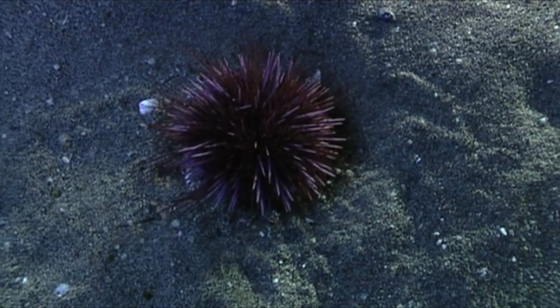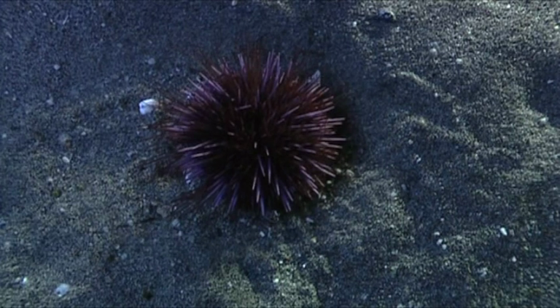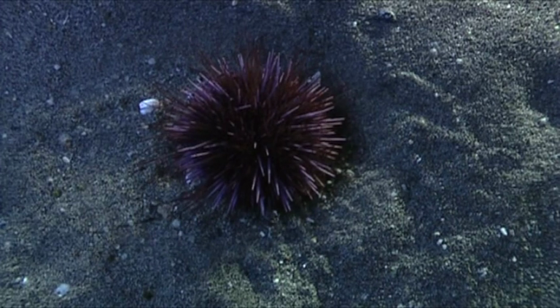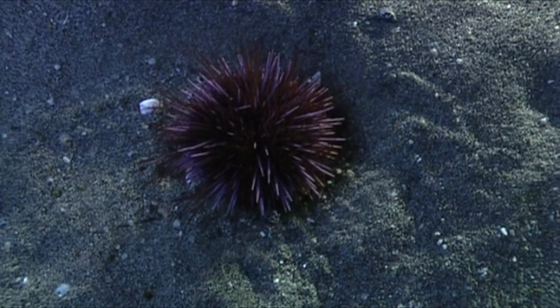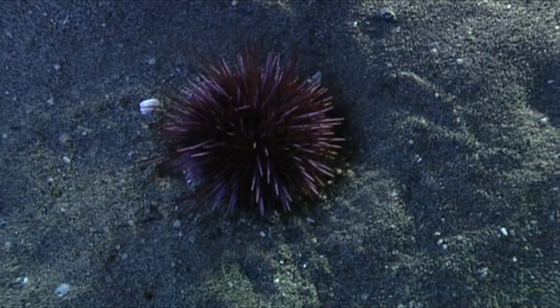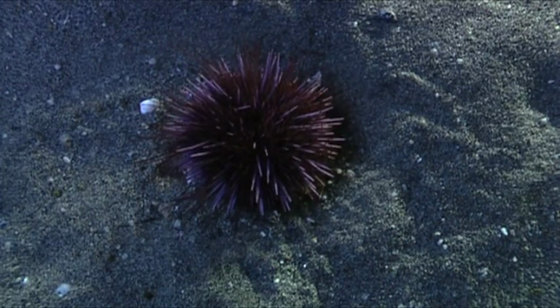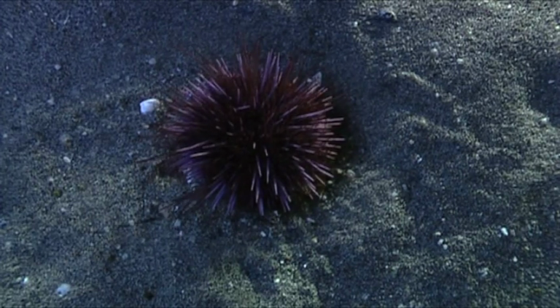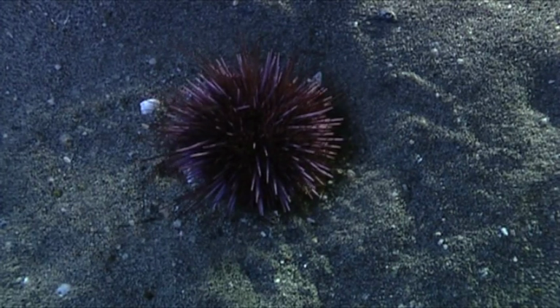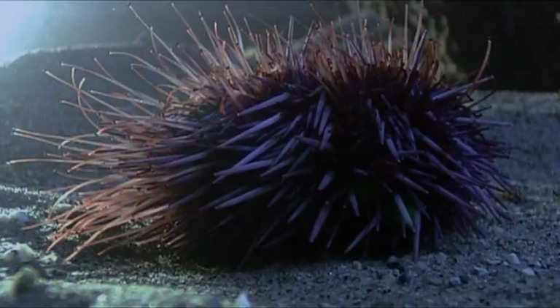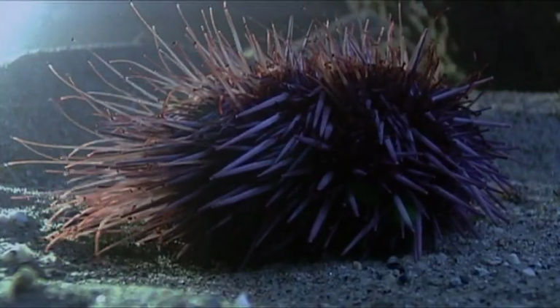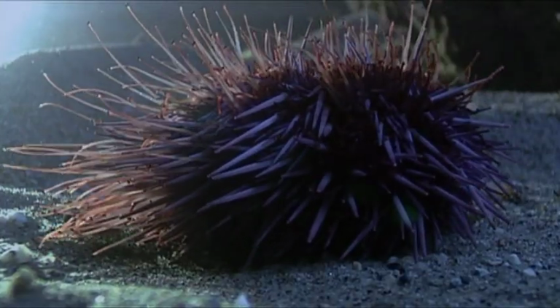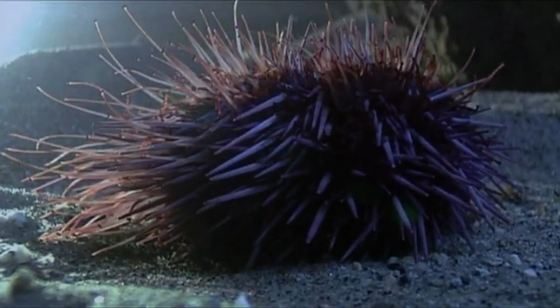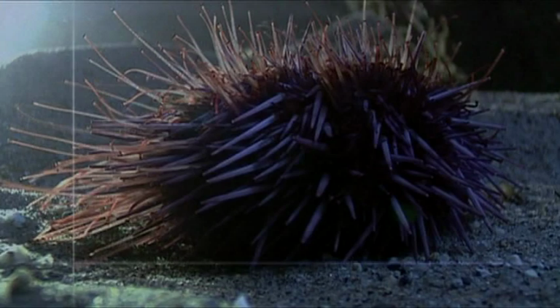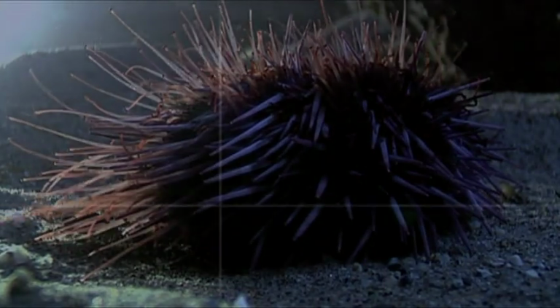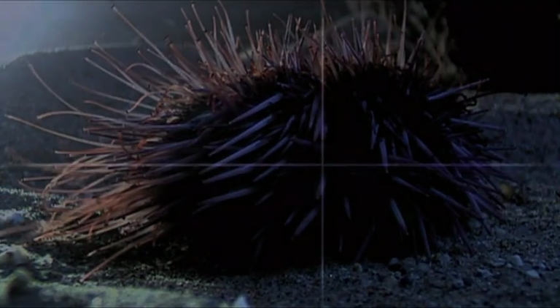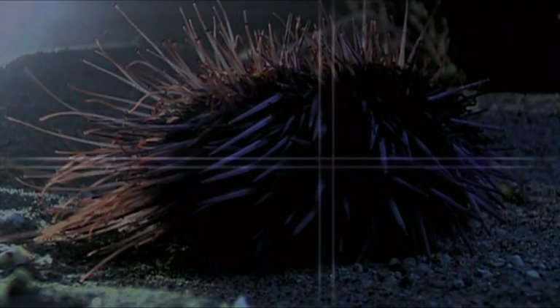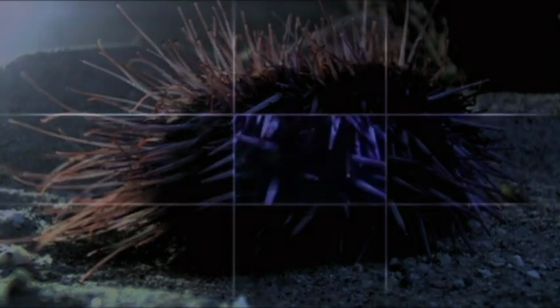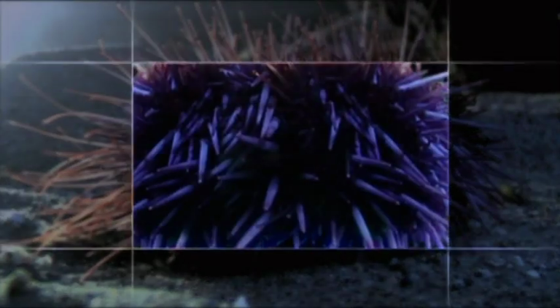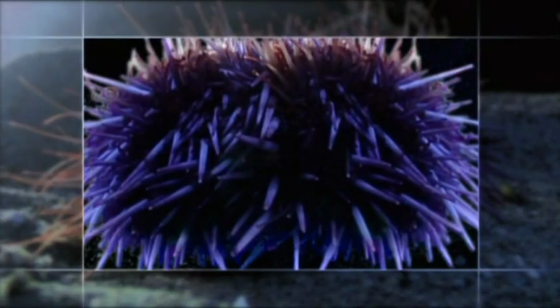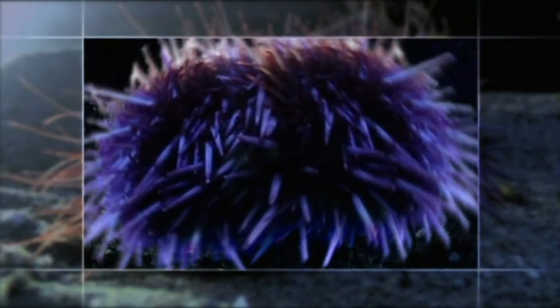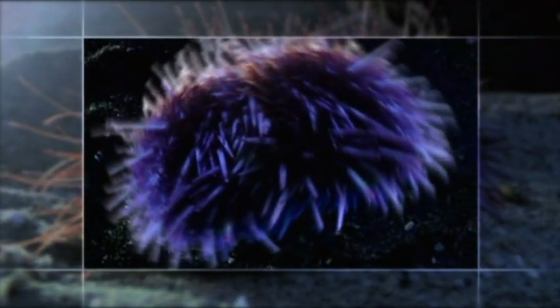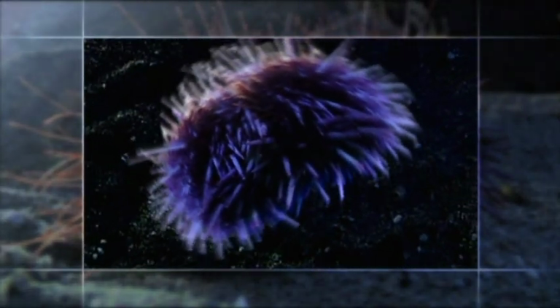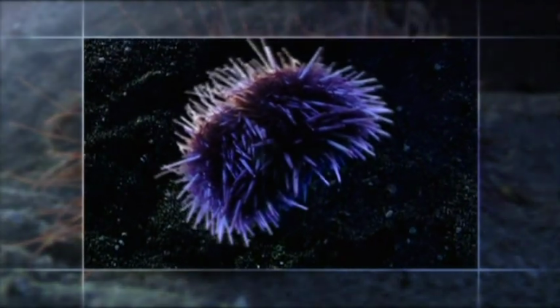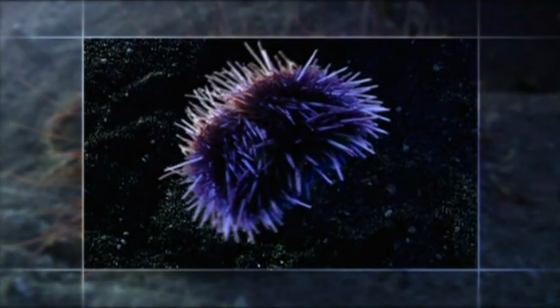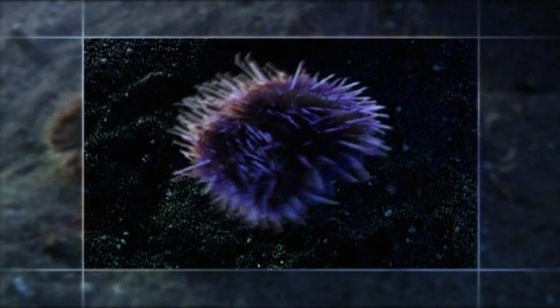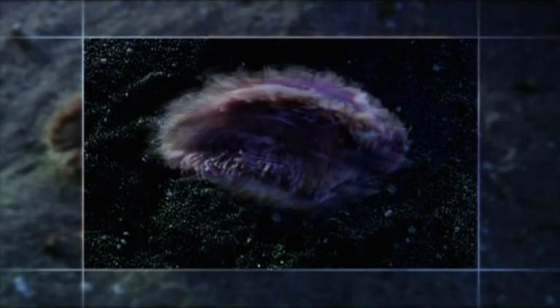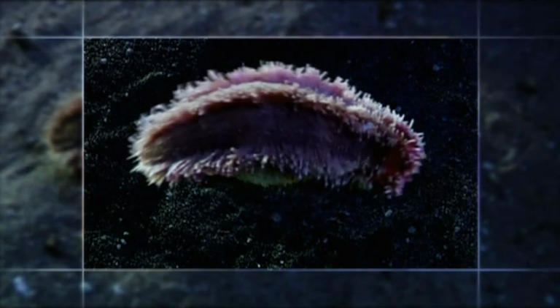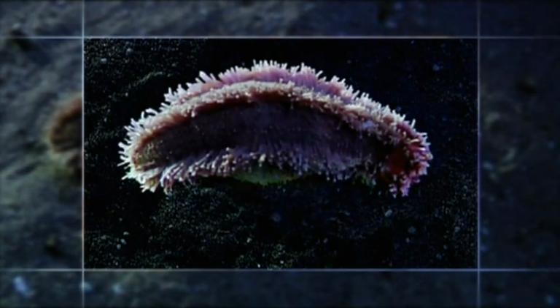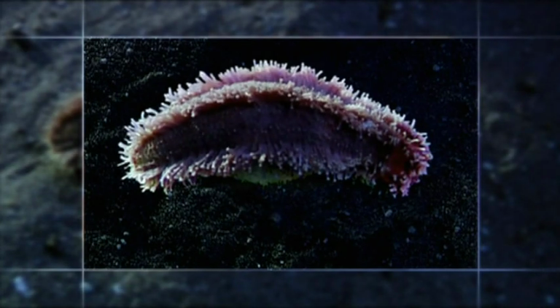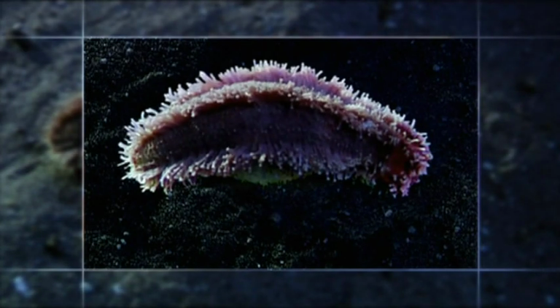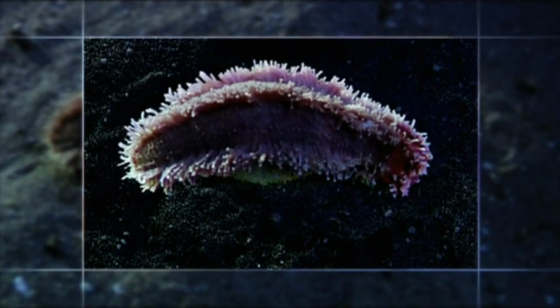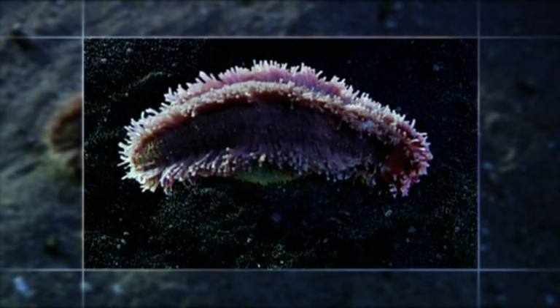The sea urchin's mouth is hidden on its underside. Turn the urchin on its side and give its body a good stretch, you've created a sea cucumber.